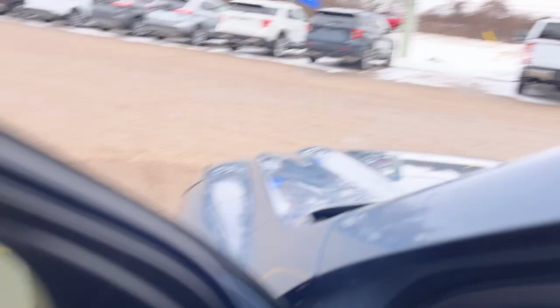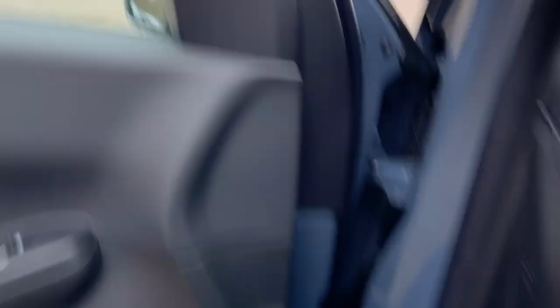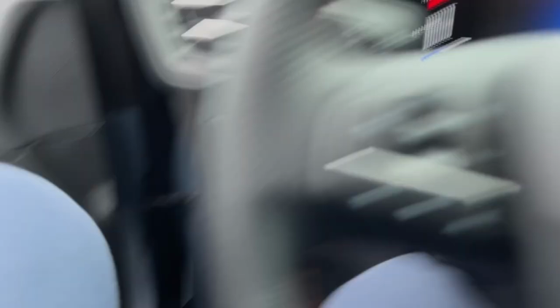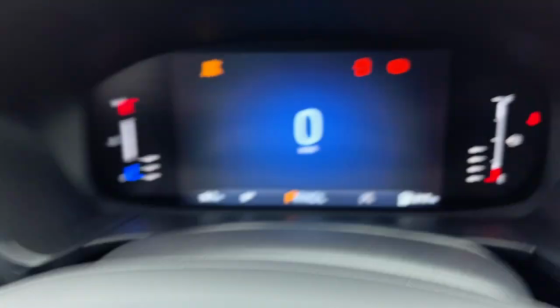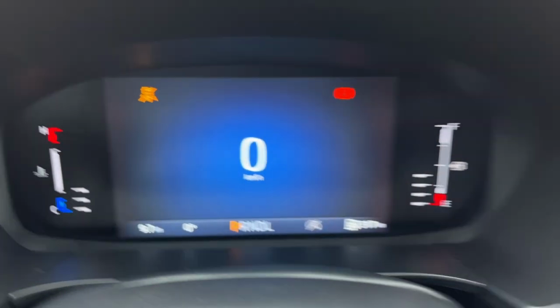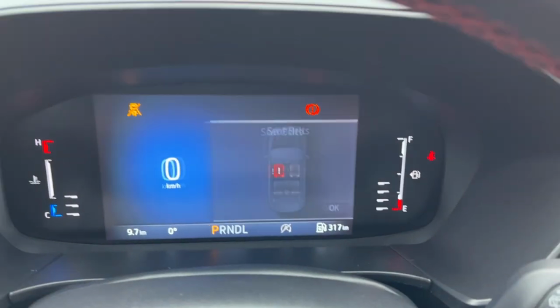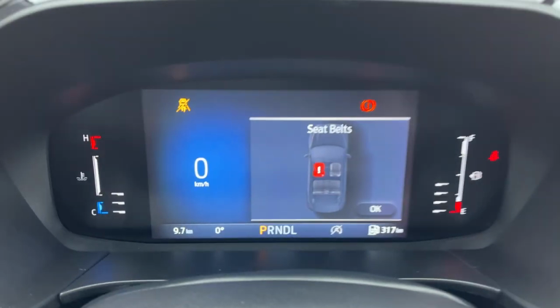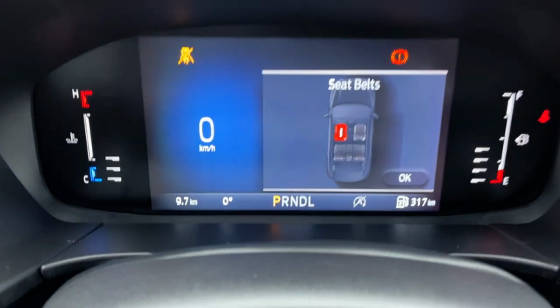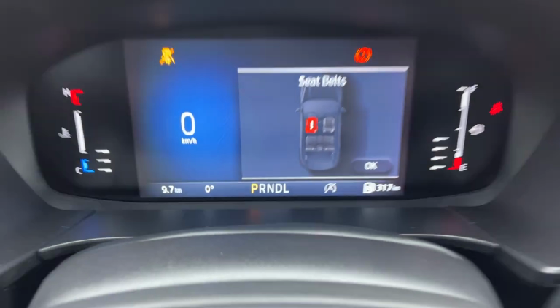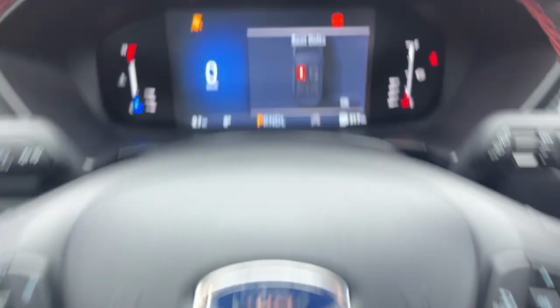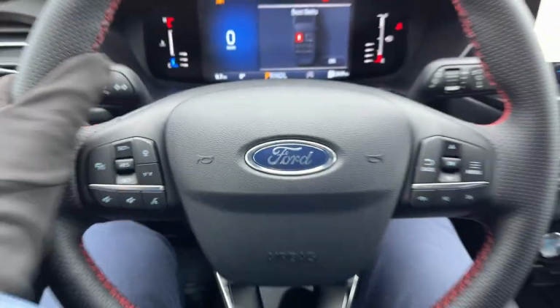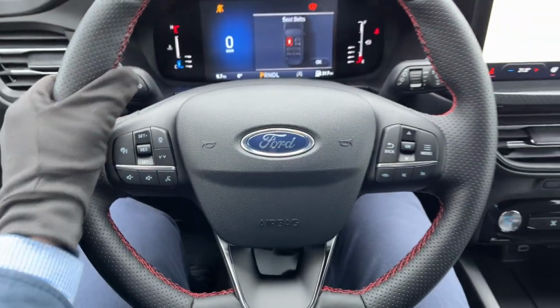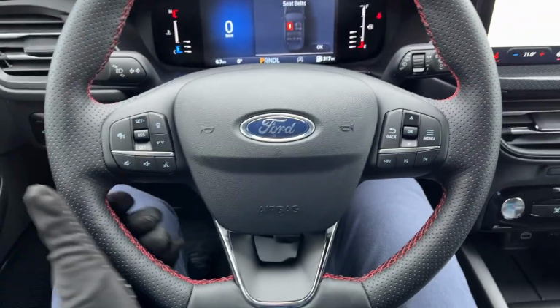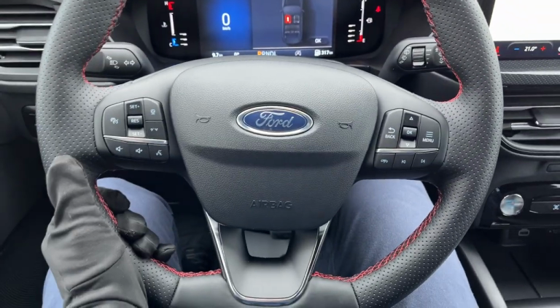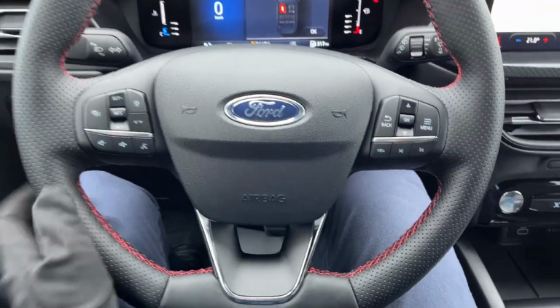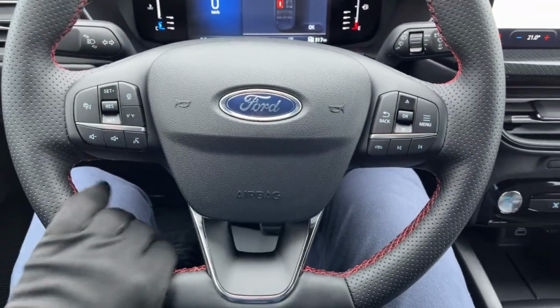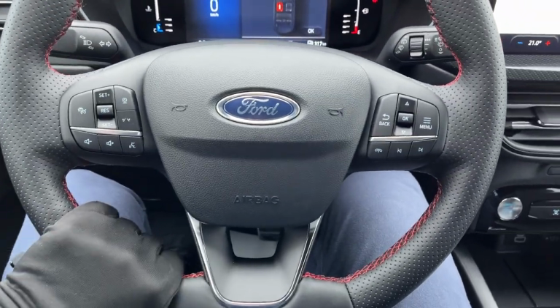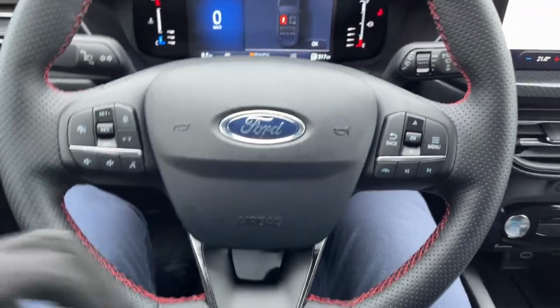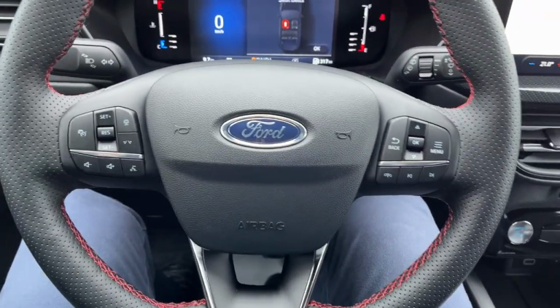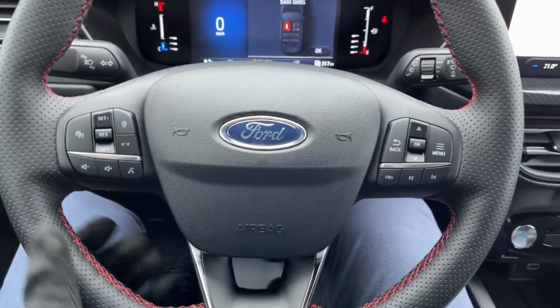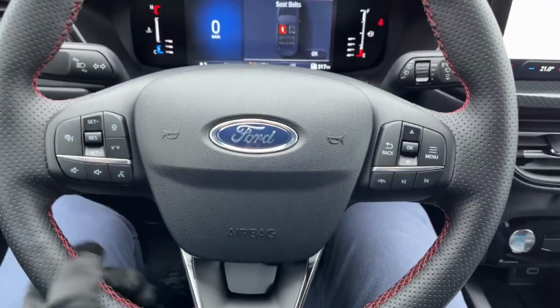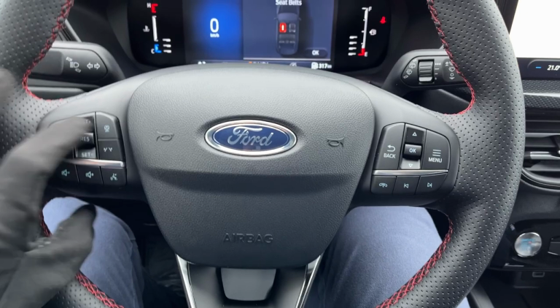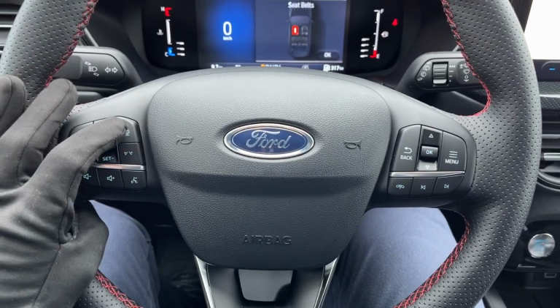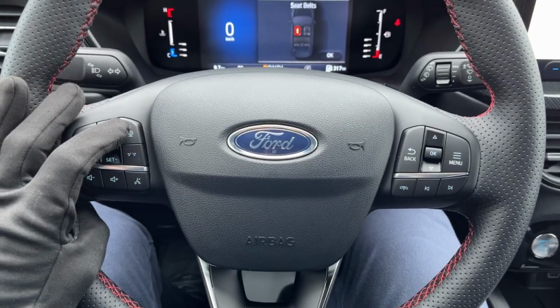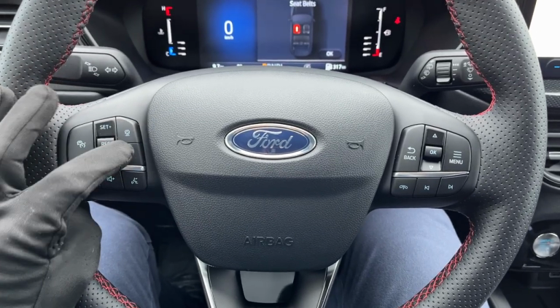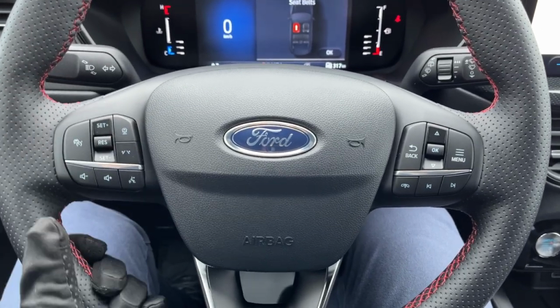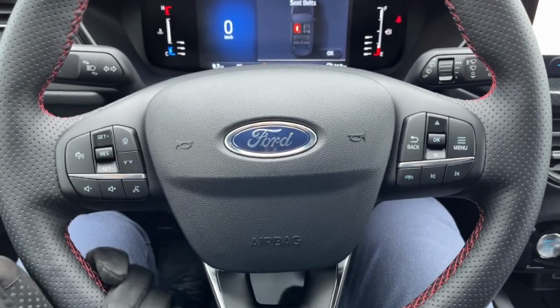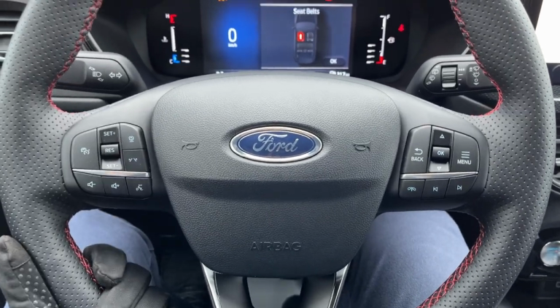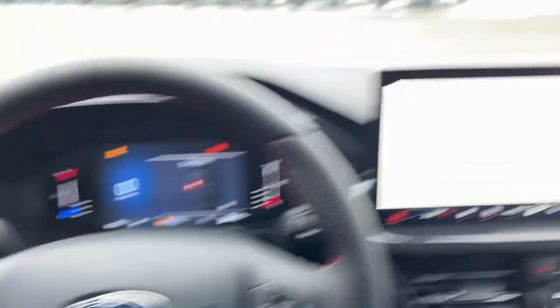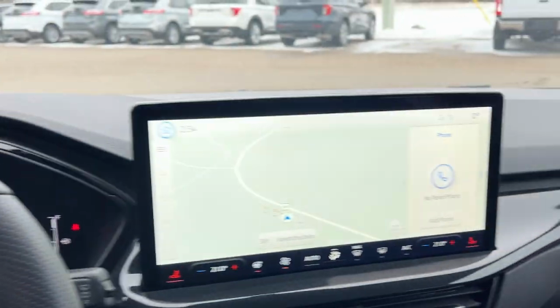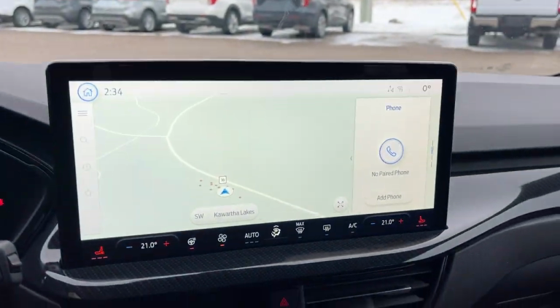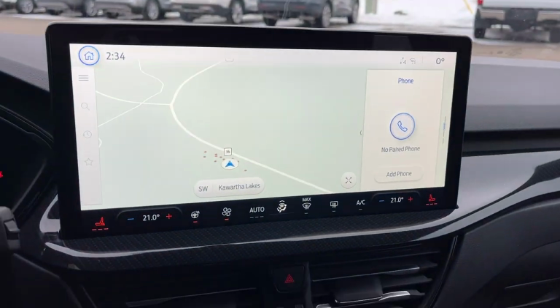Stepping into the vehicle, you have a customizable digital display right behind the steering wheel. The steering wheel itself is really comfortable and it is heated. This one does have tech package number one, so you get adaptive cruise control, a lane keeping system, and connected navigation.